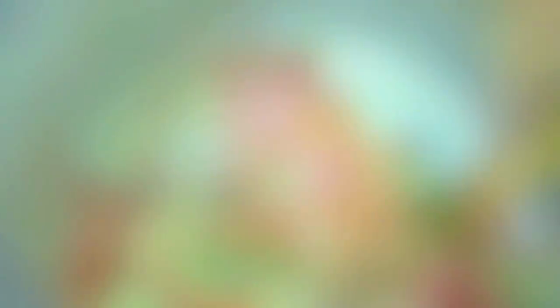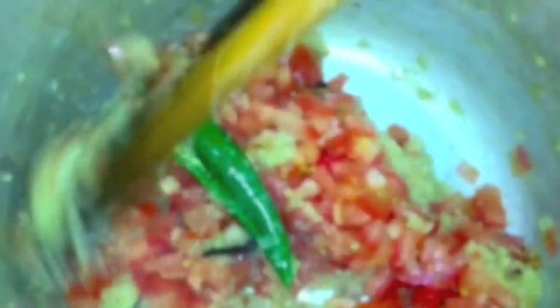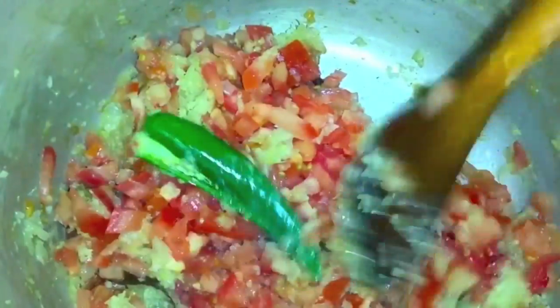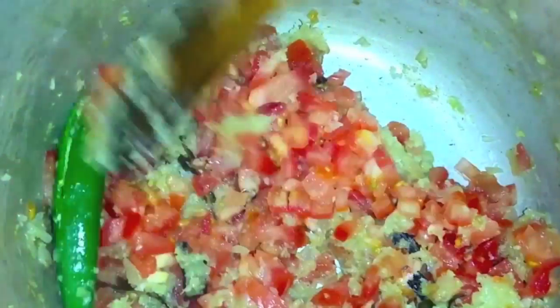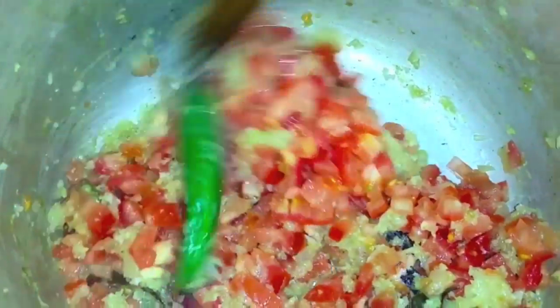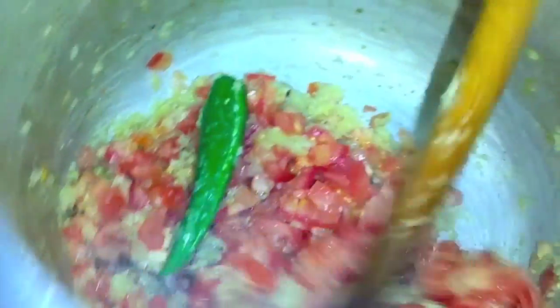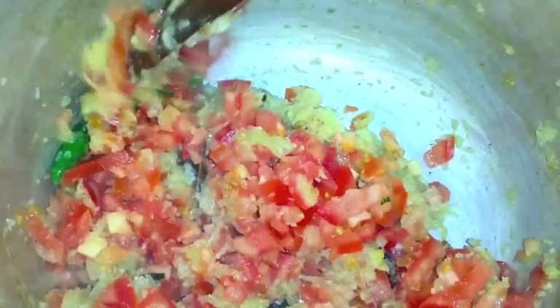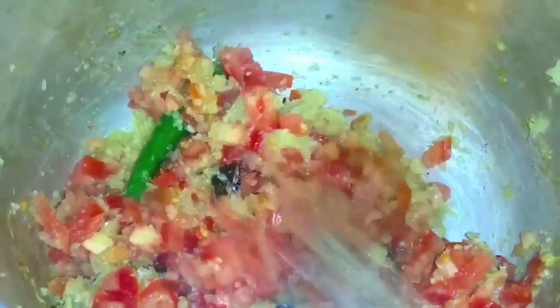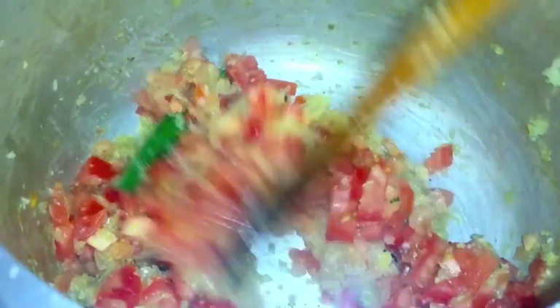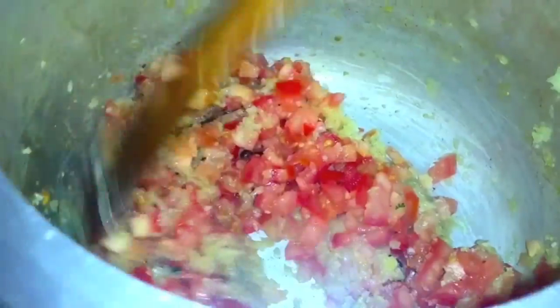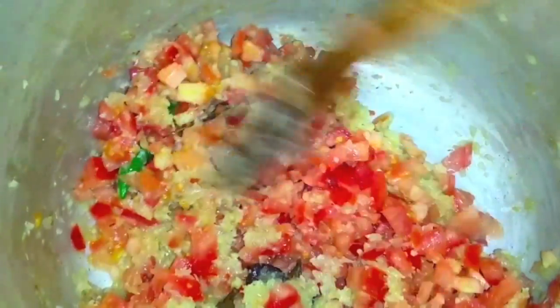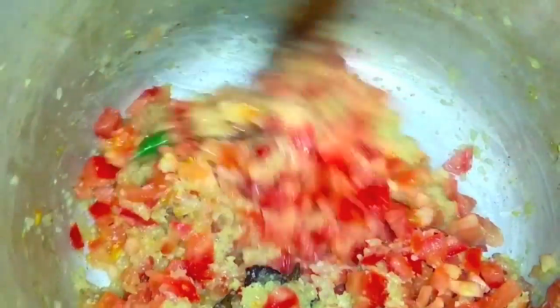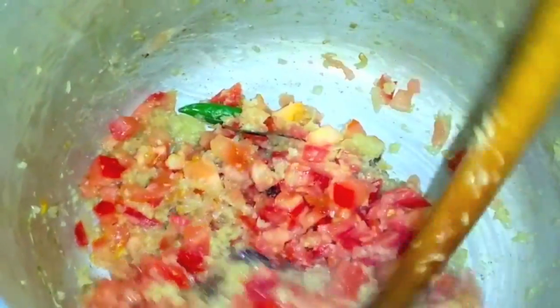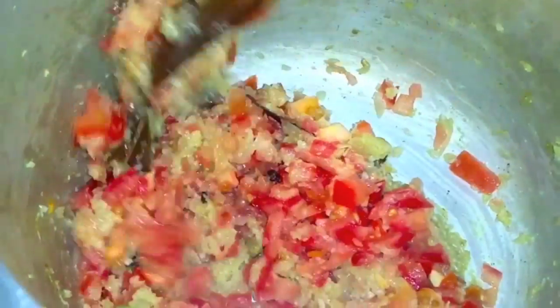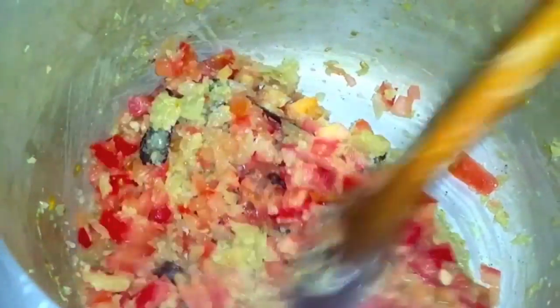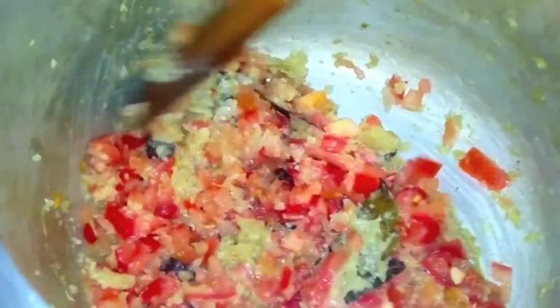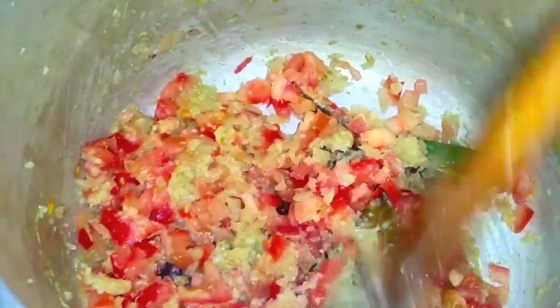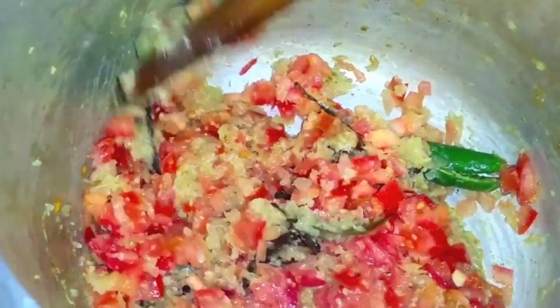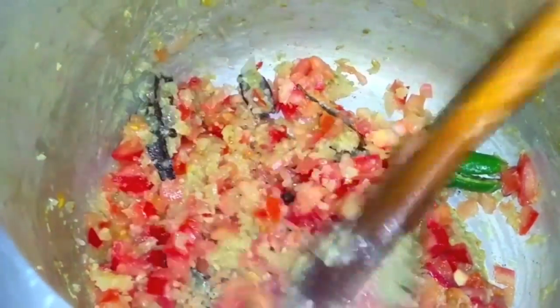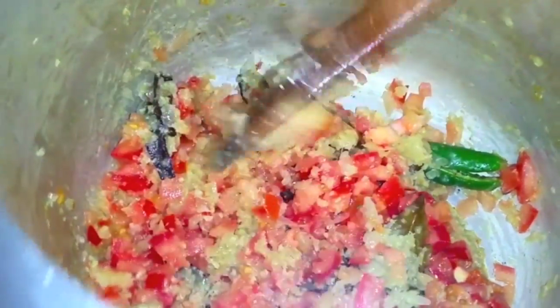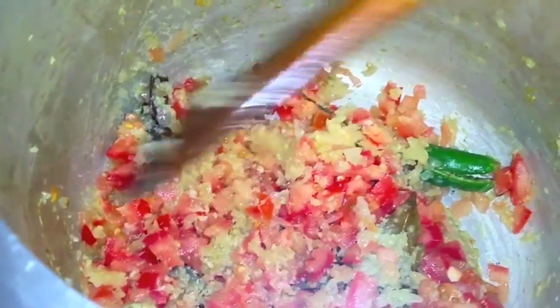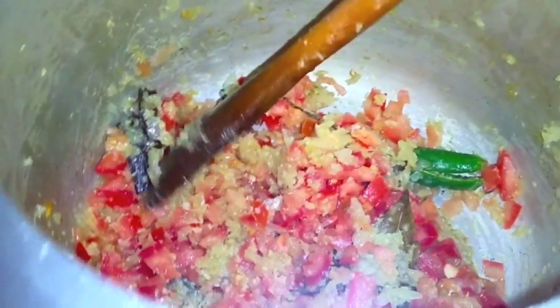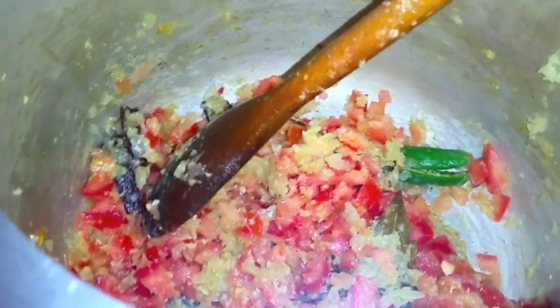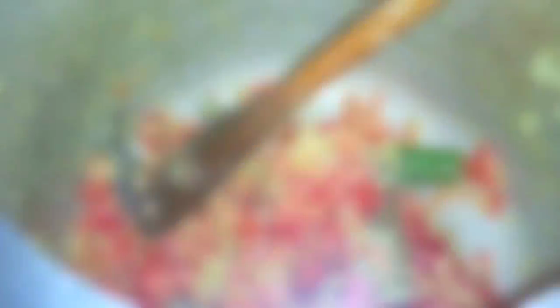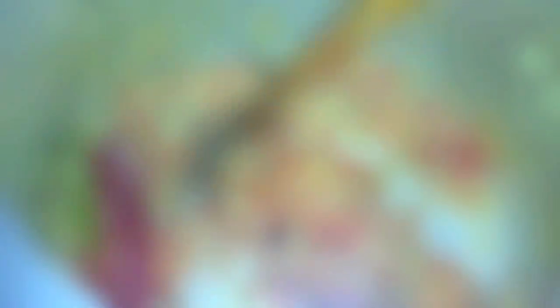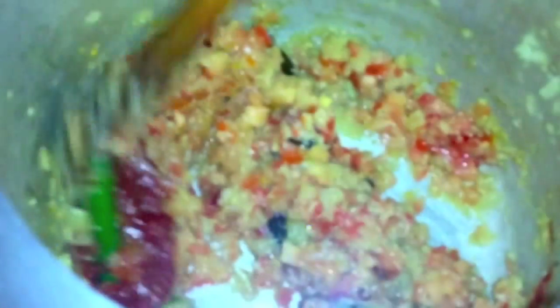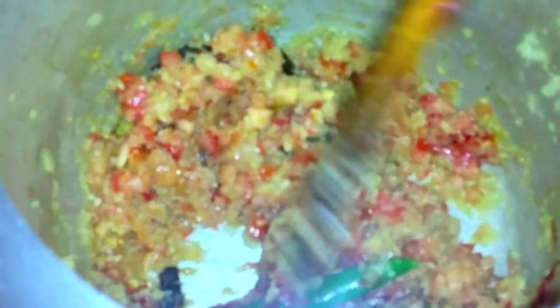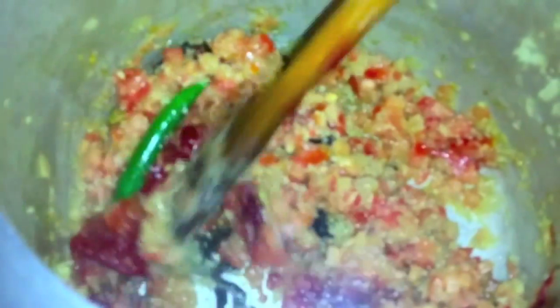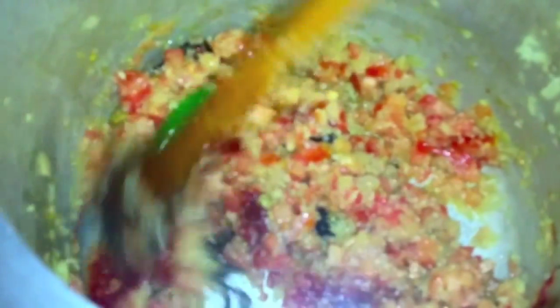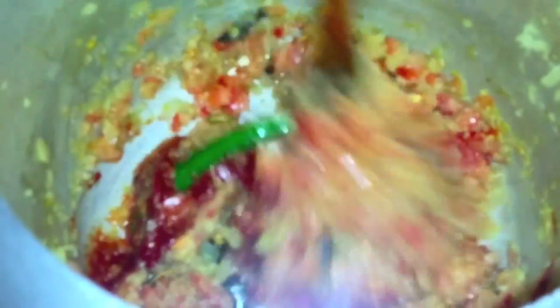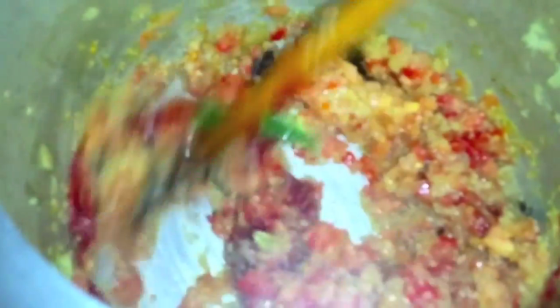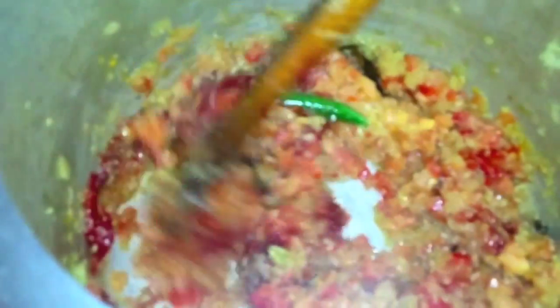I have added the tomatoes after 2 minutes. This will take about another 5 minutes for the tomatoes to become soft and pulpy. I have also added 2 tablespoons of tomato paste.